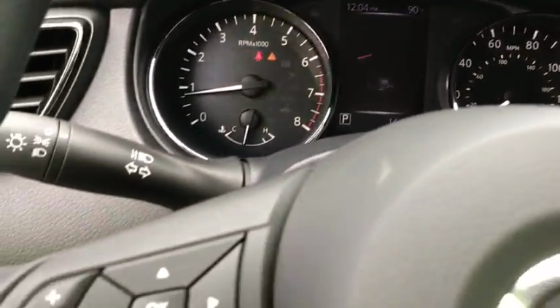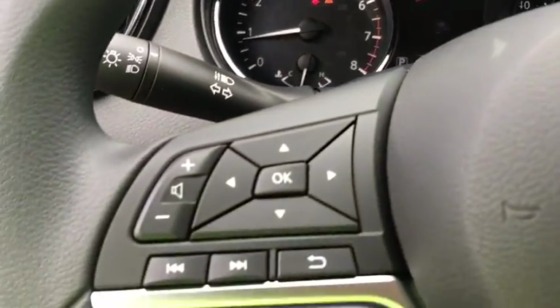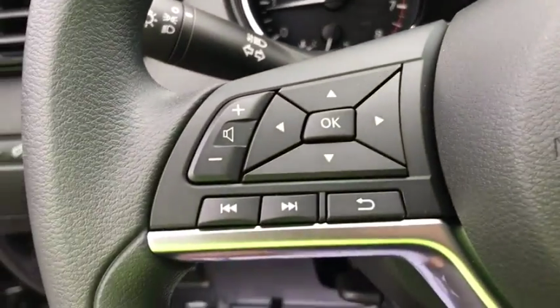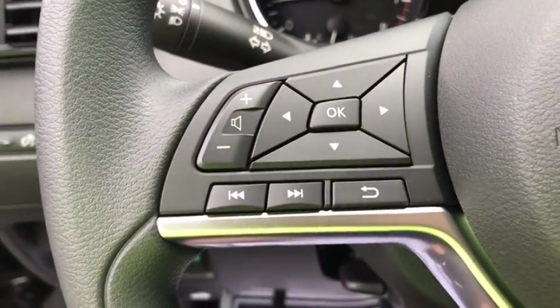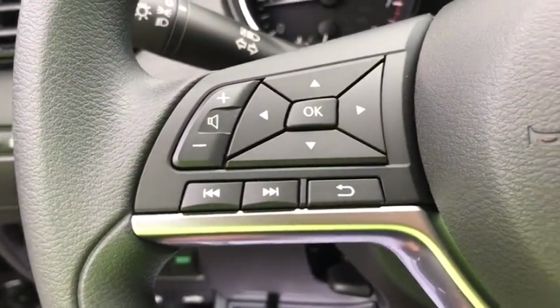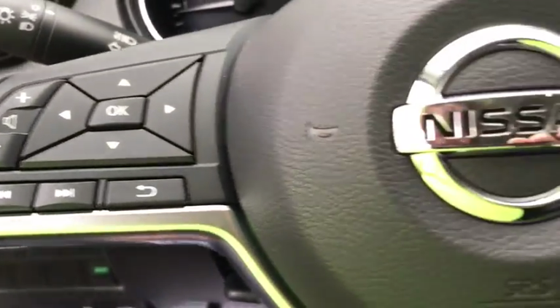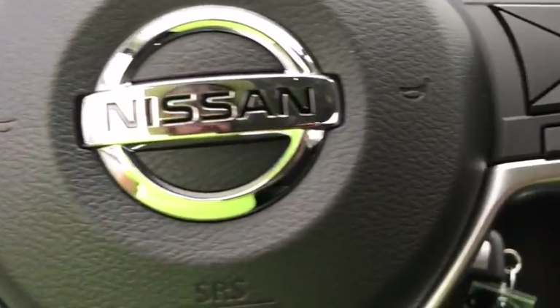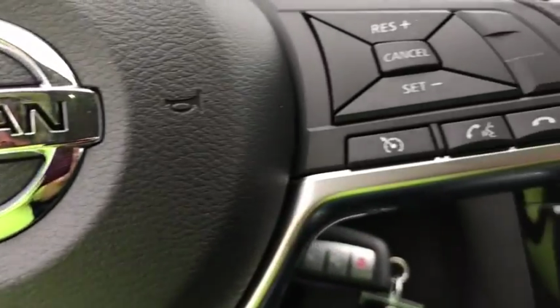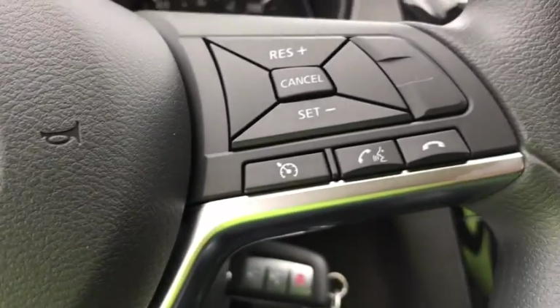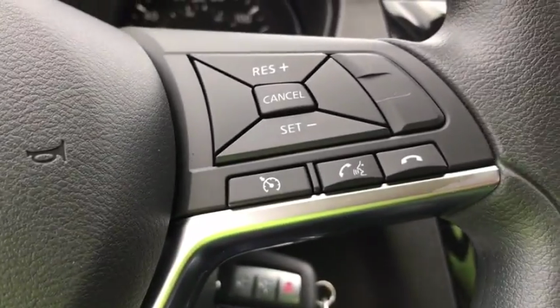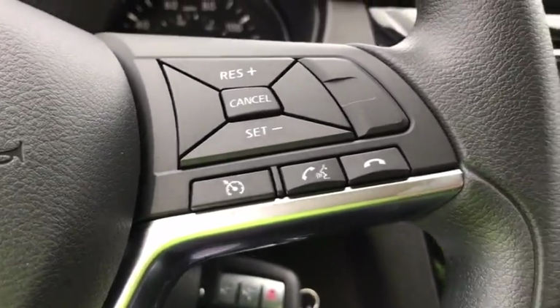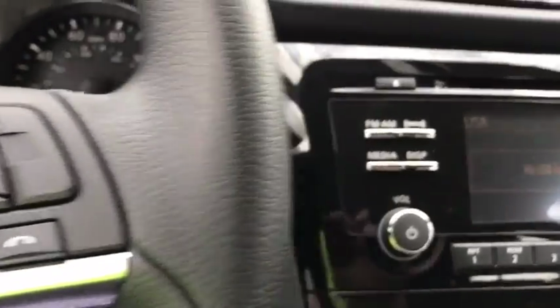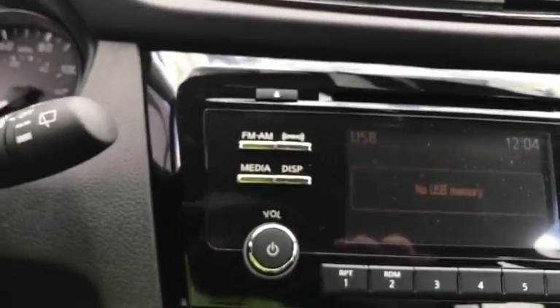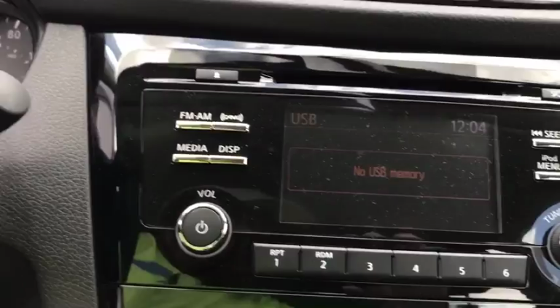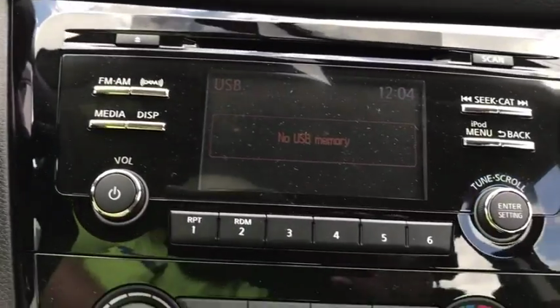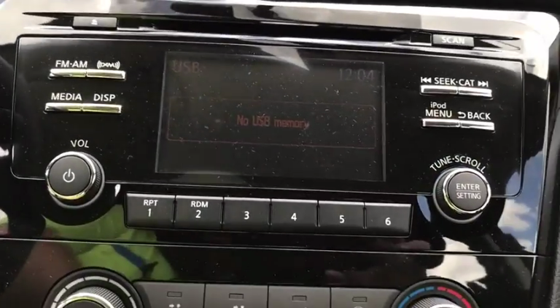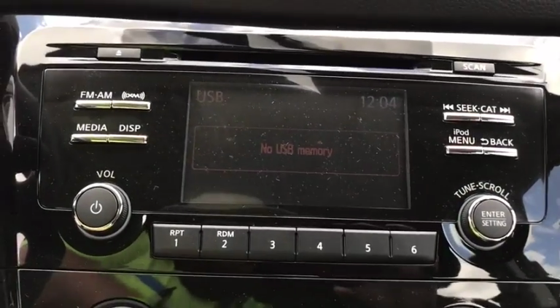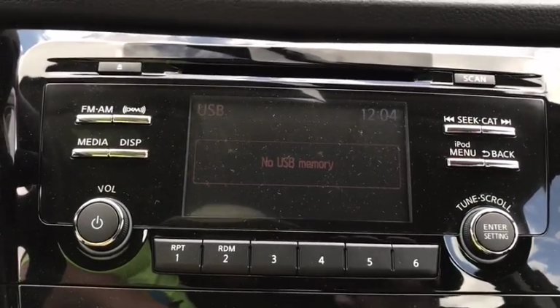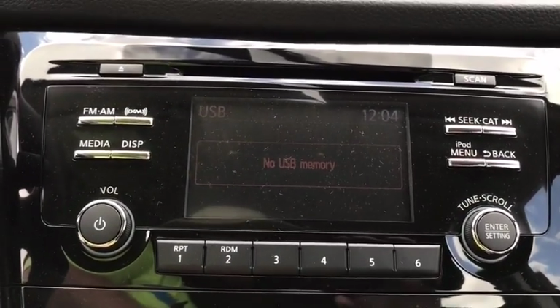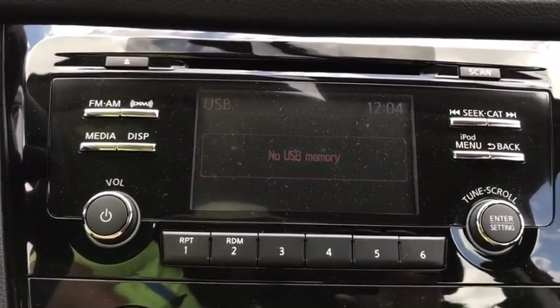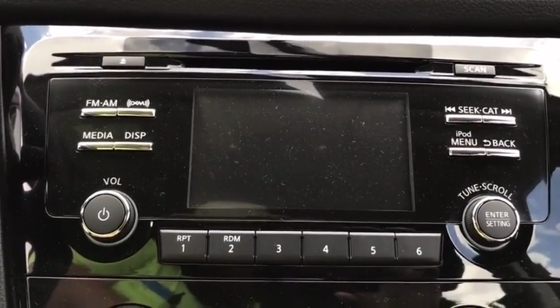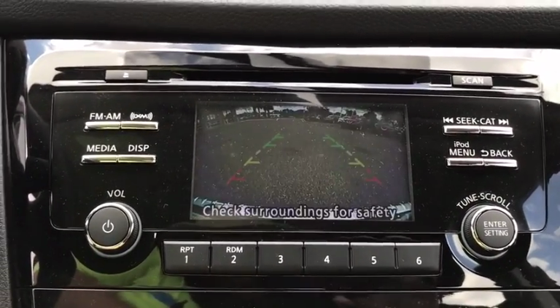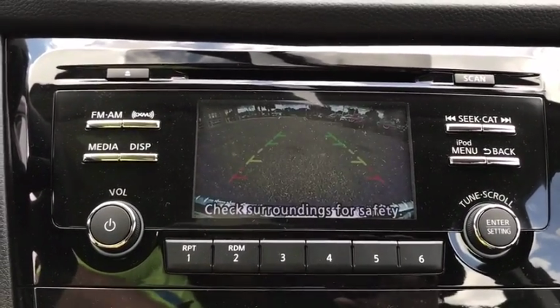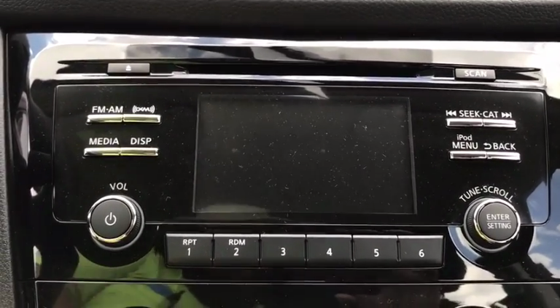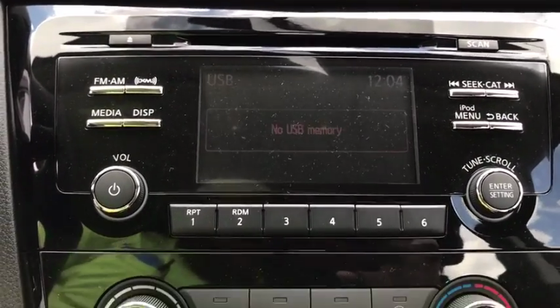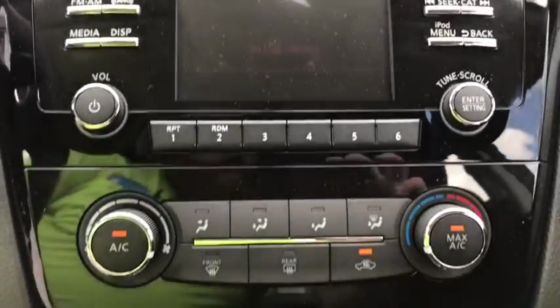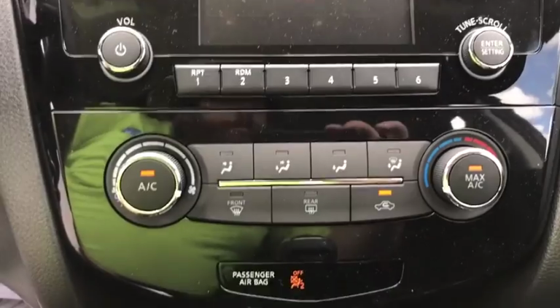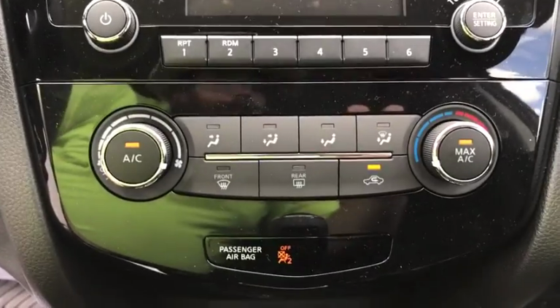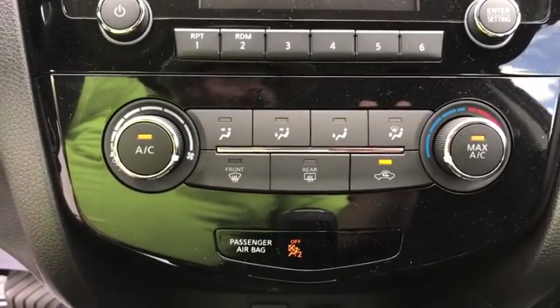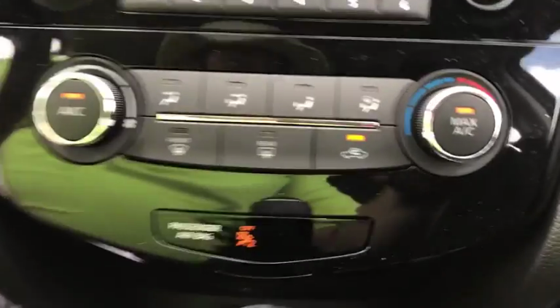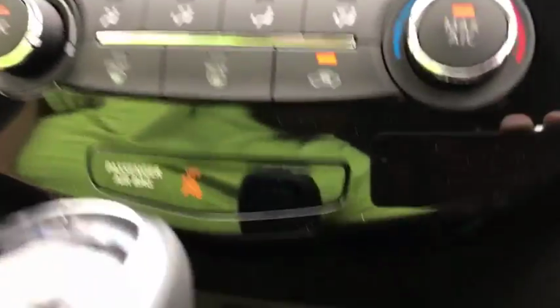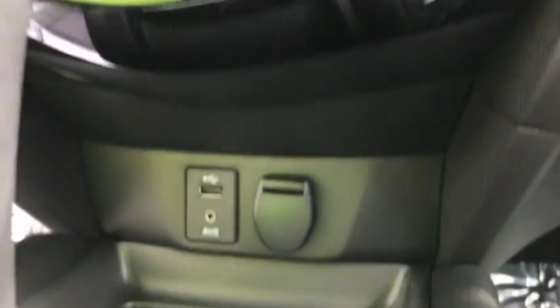Rear defrost, front wheel drive, AM FM stereo radio, bucket seats, CD player, trip computer, power door locks, MP3 player. This beauty will even make your house keys jealous. Drive it today!